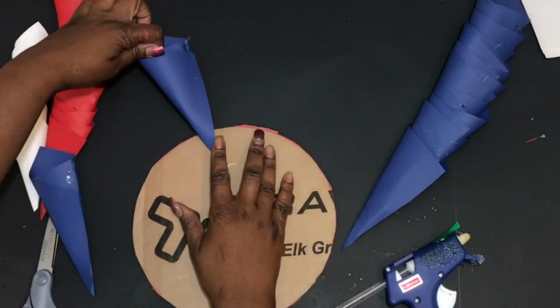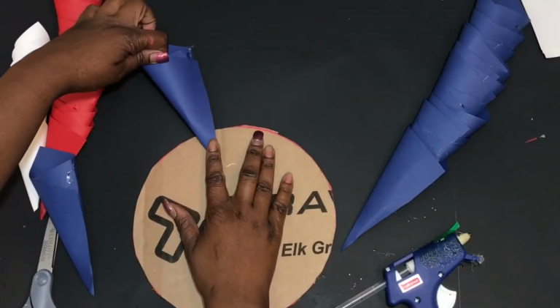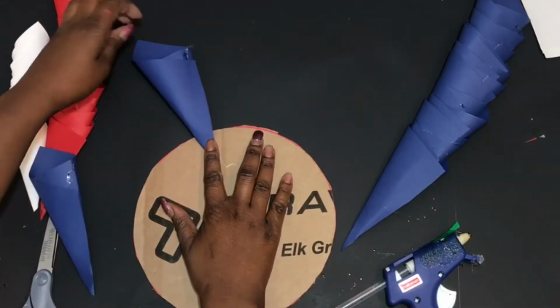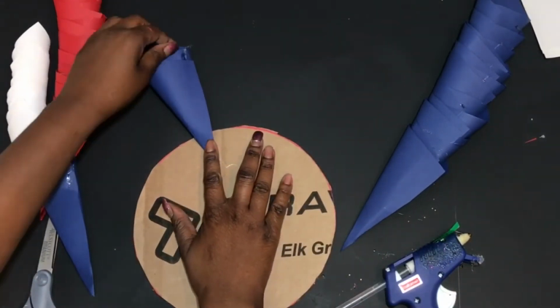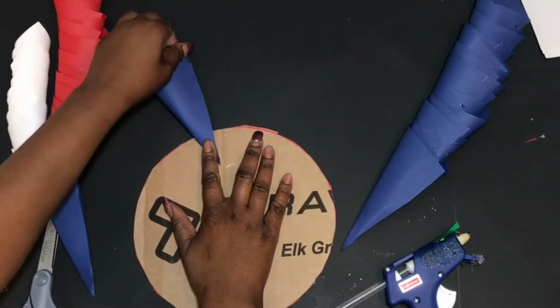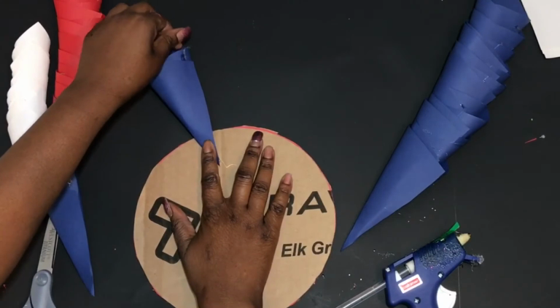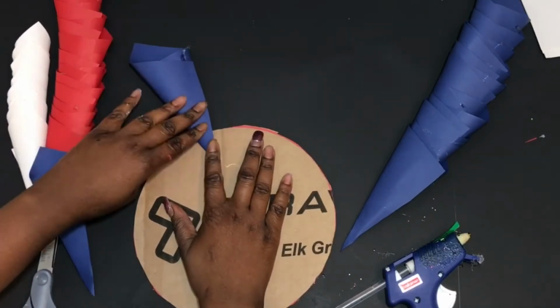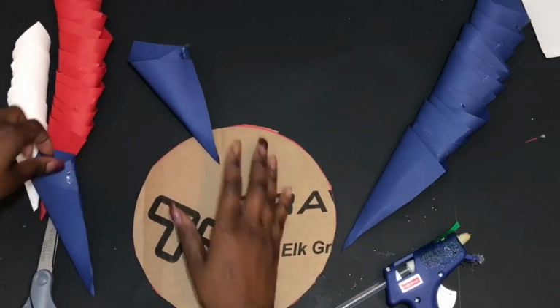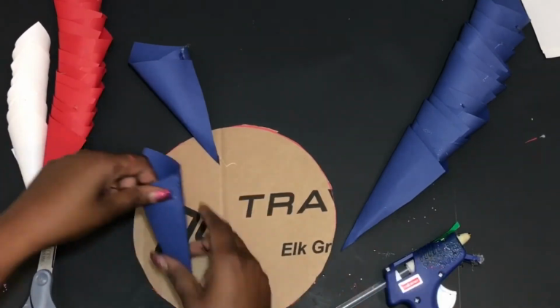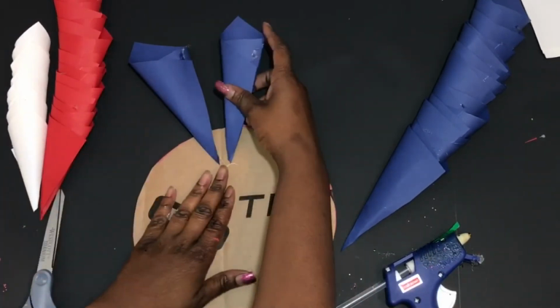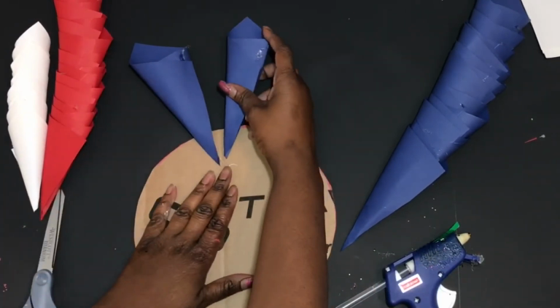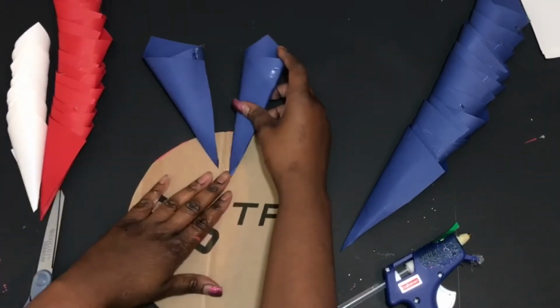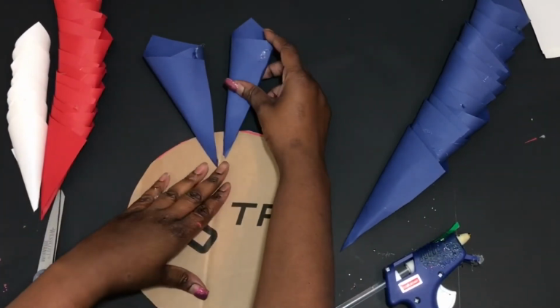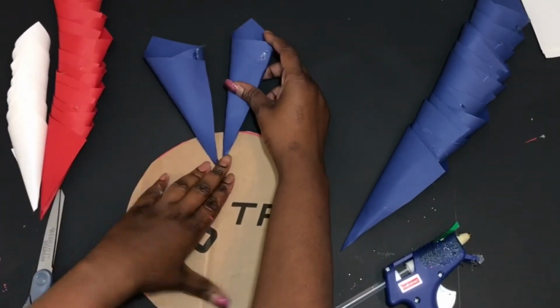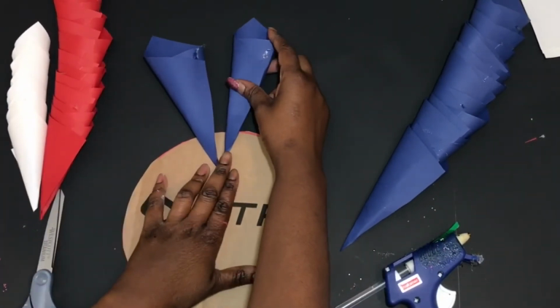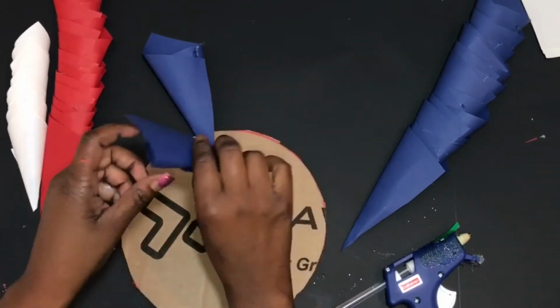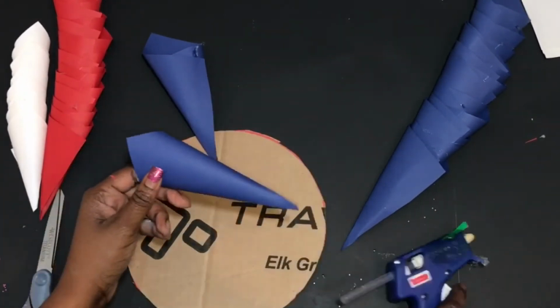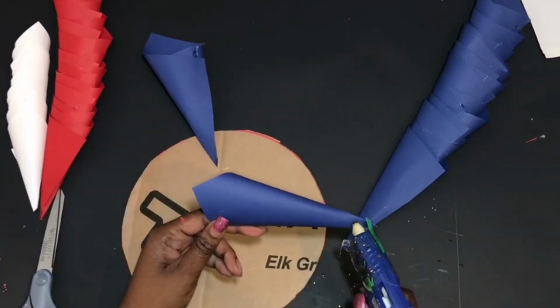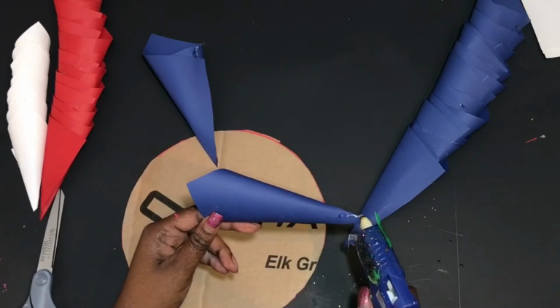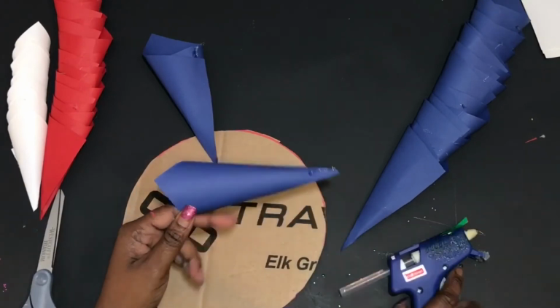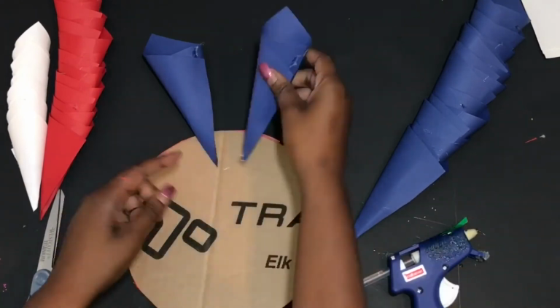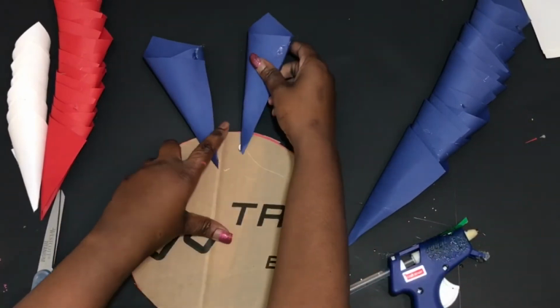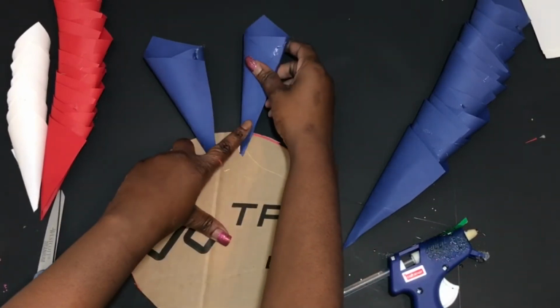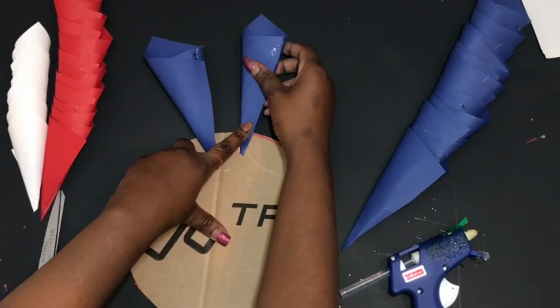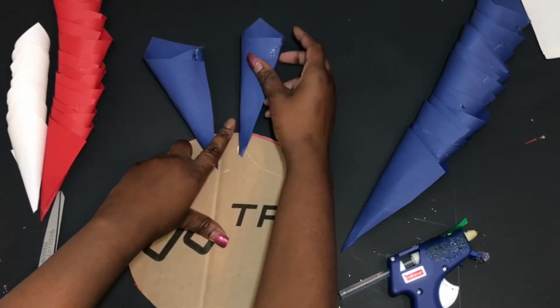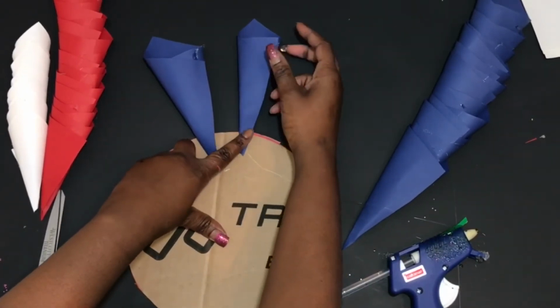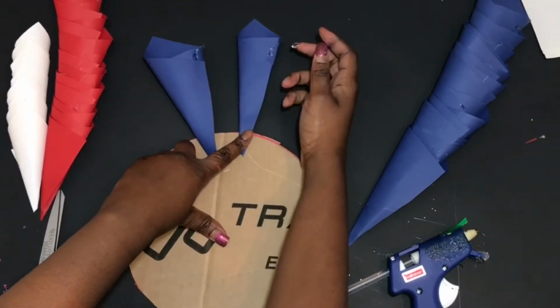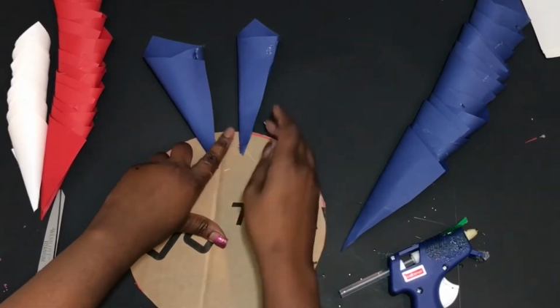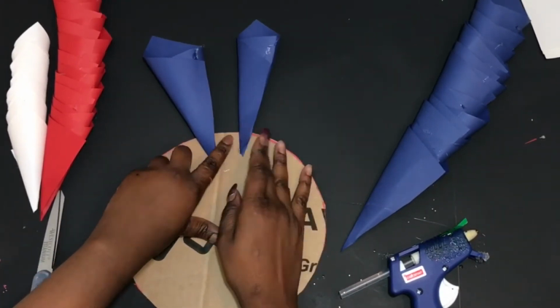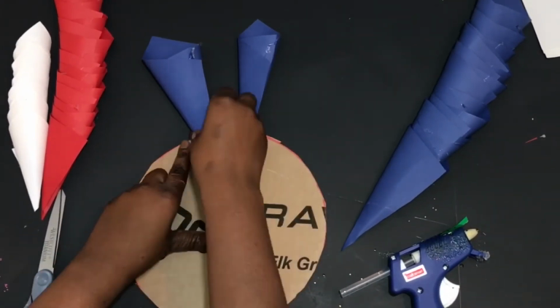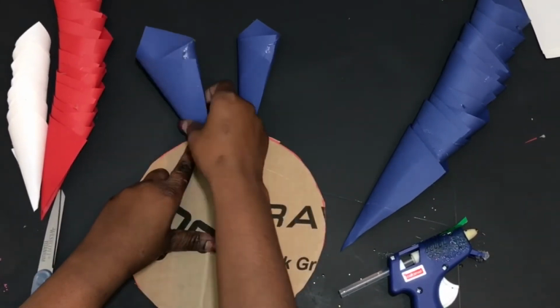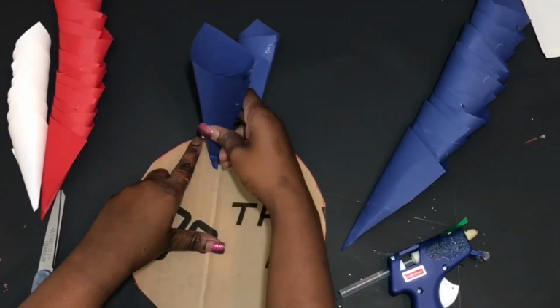Put the hot glue in the little triangle bottom of each petal and press it onto the edge of the cardboard, leaving a little space so your next layer will have a level to lay on.